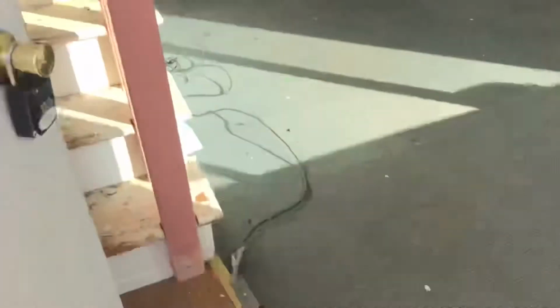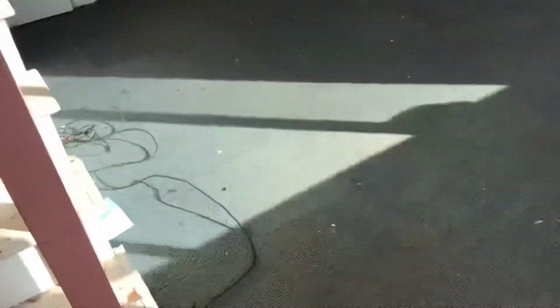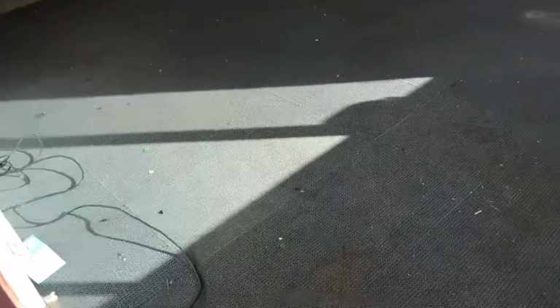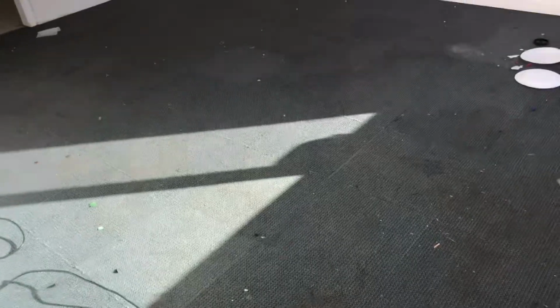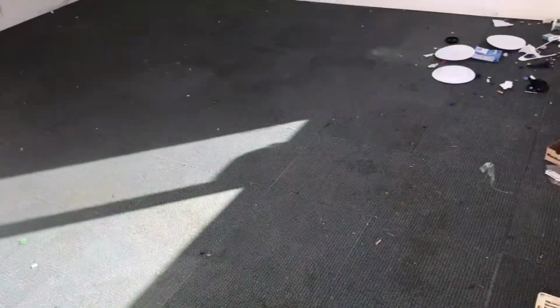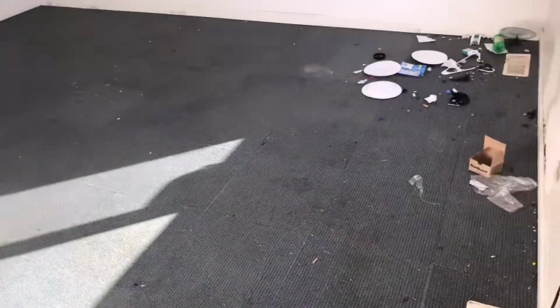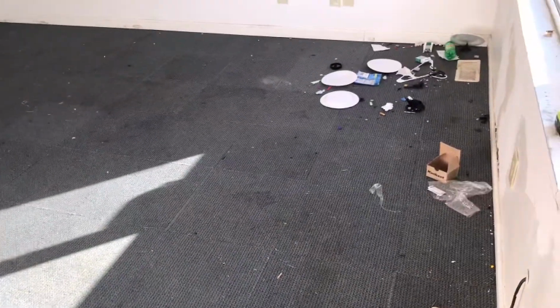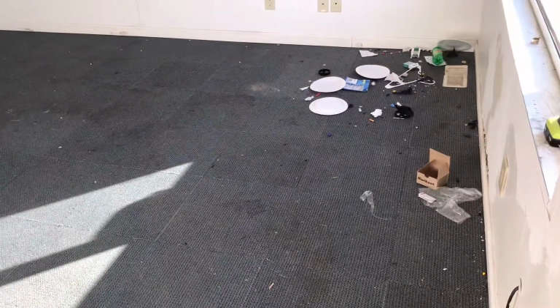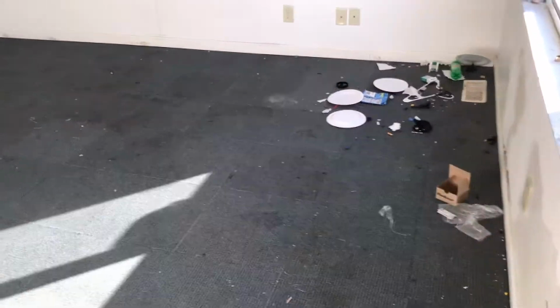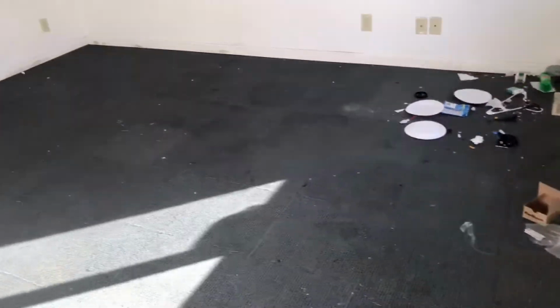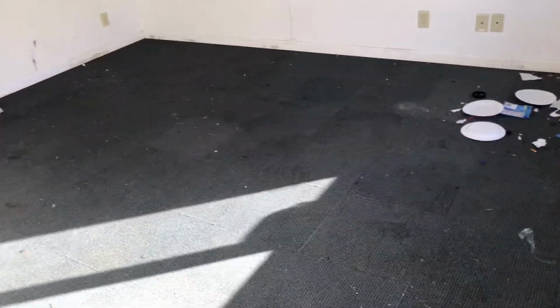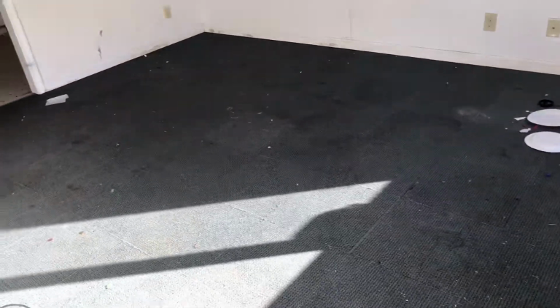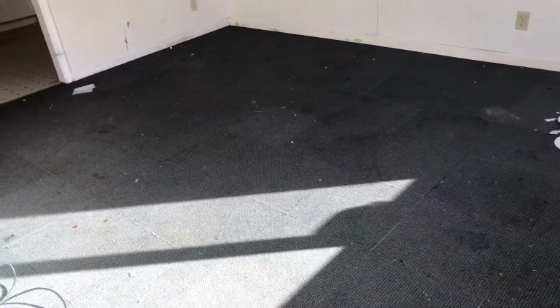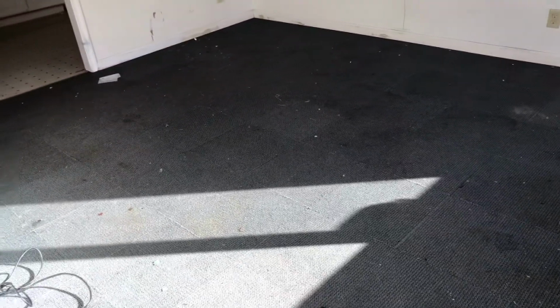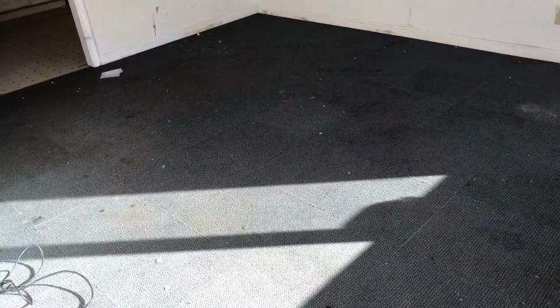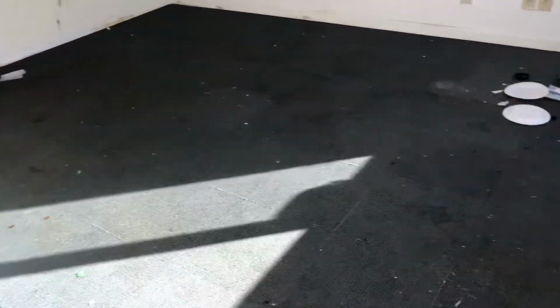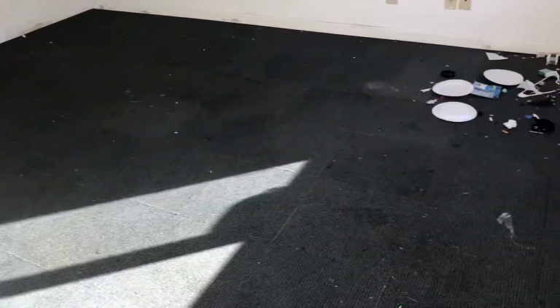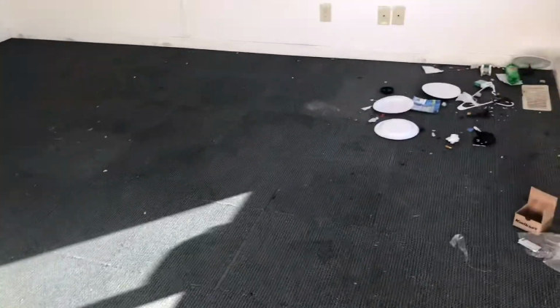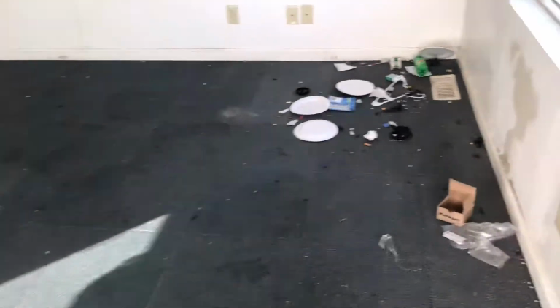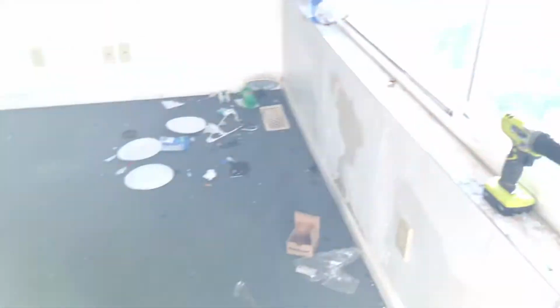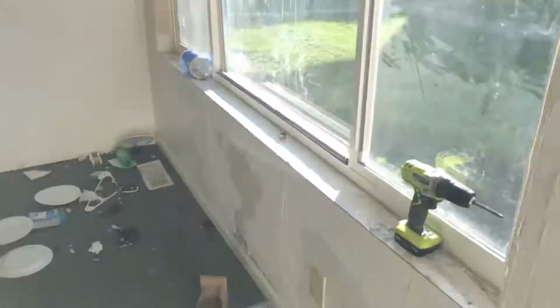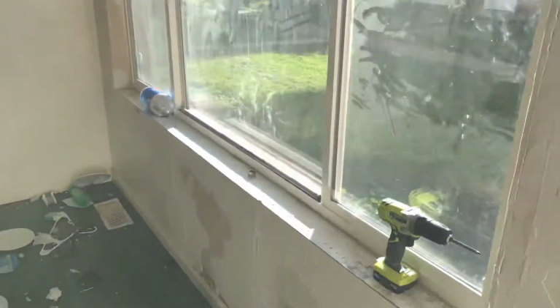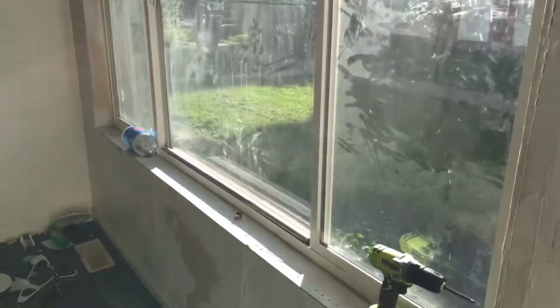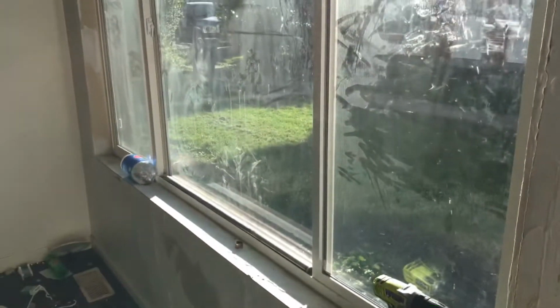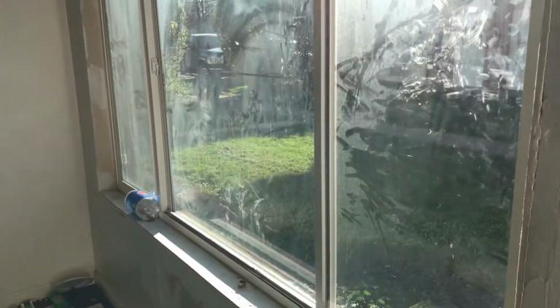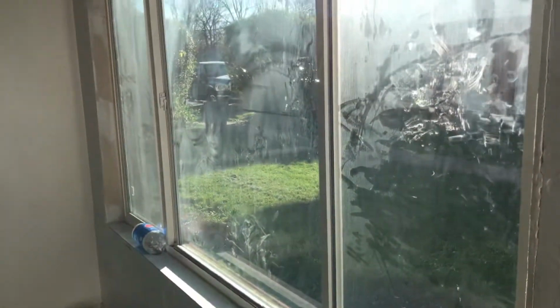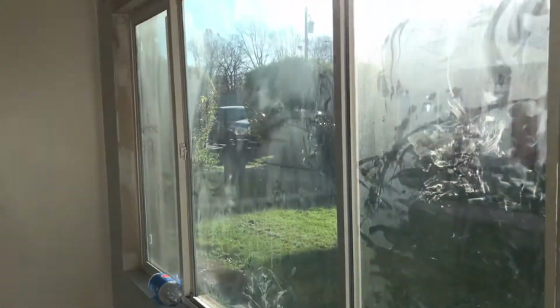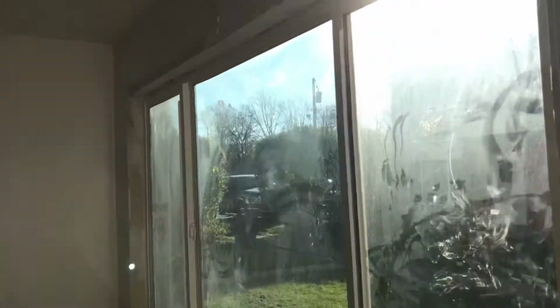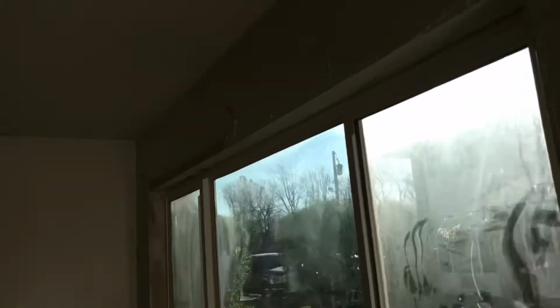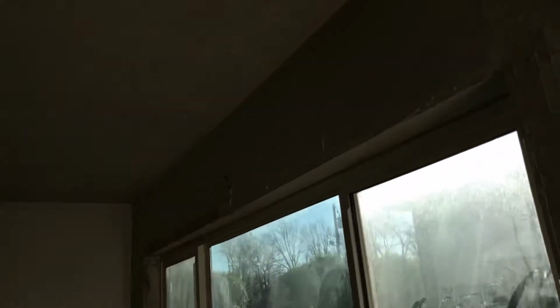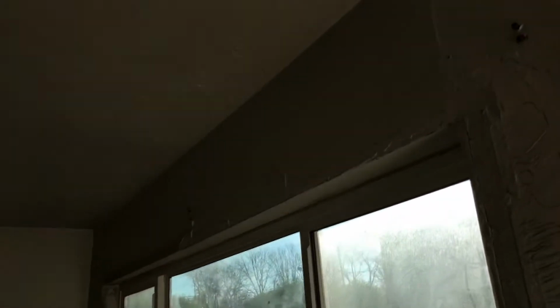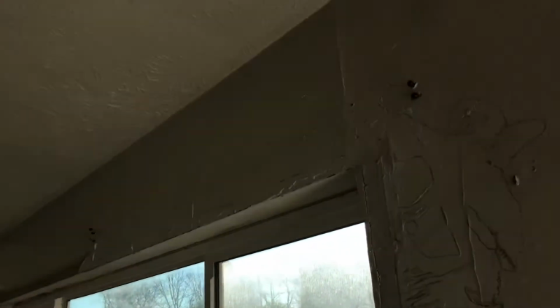Here we have the living room. Carpet will need to be replaced. Trash removed. Windows need cleaned and screens put in. Complete paint job.